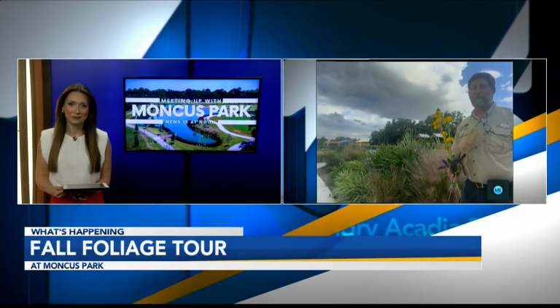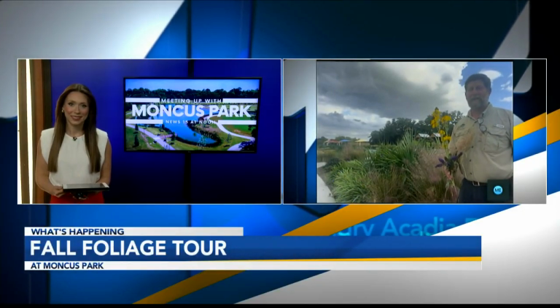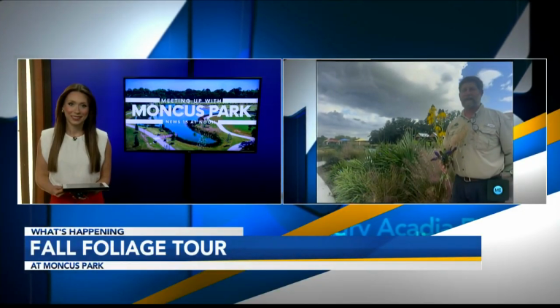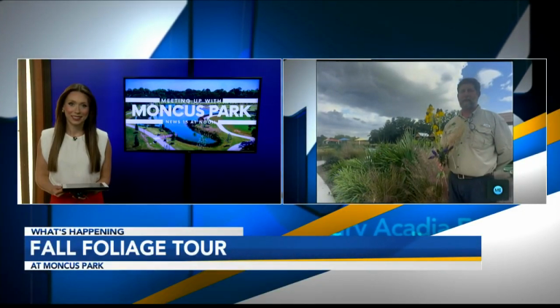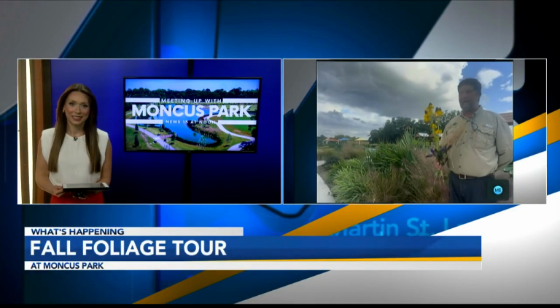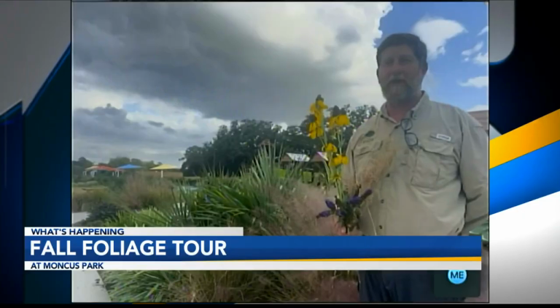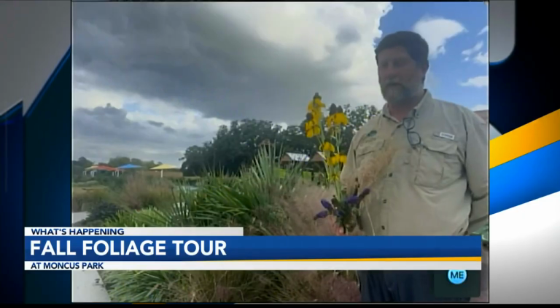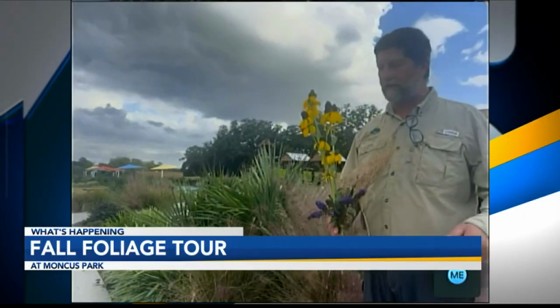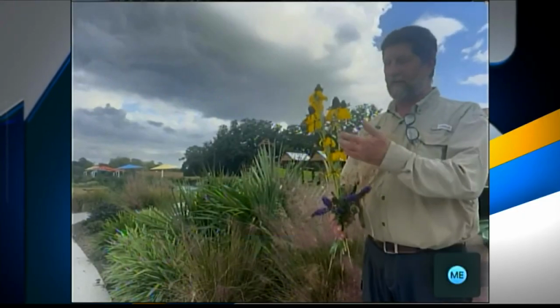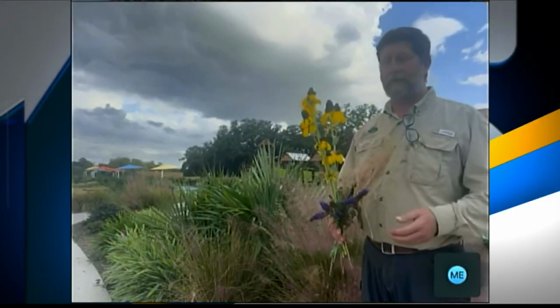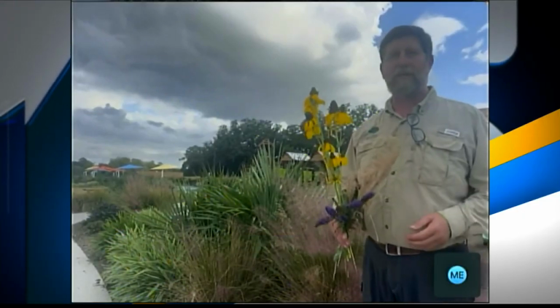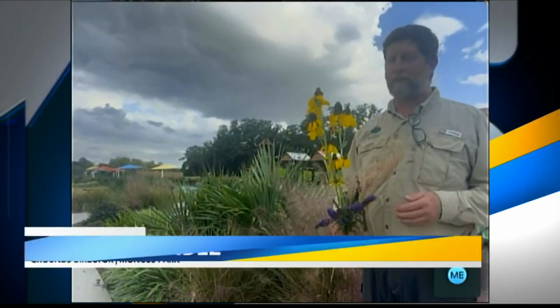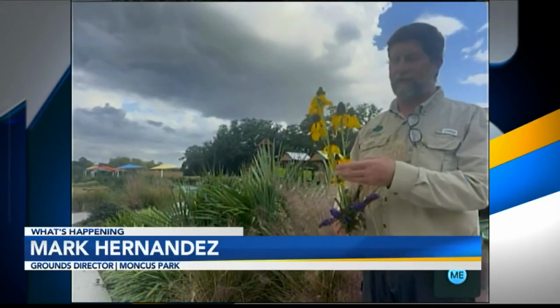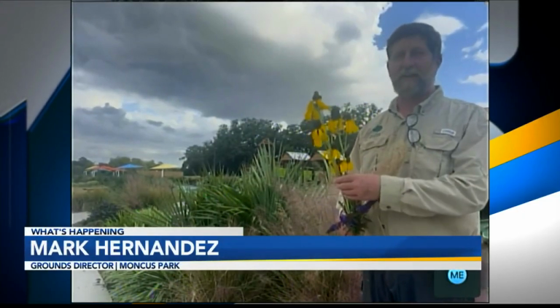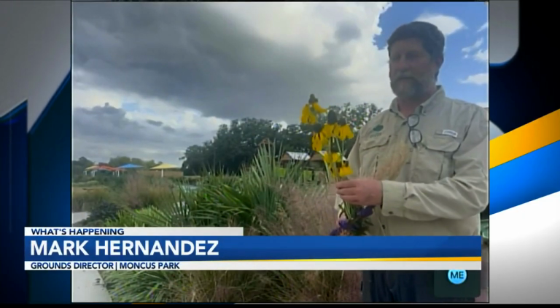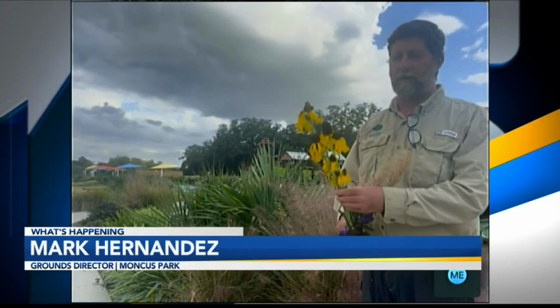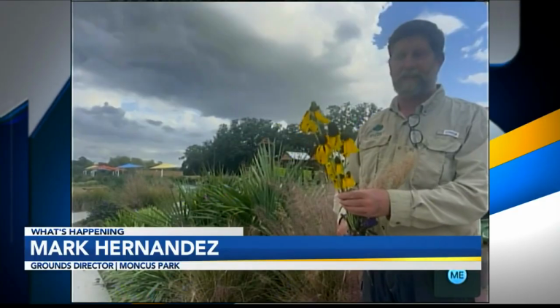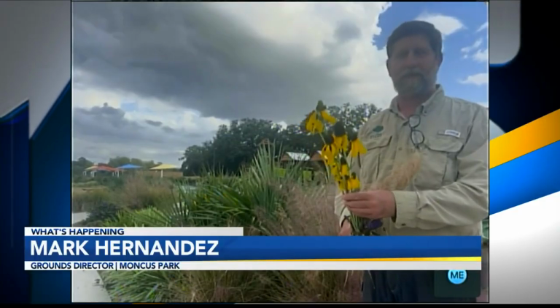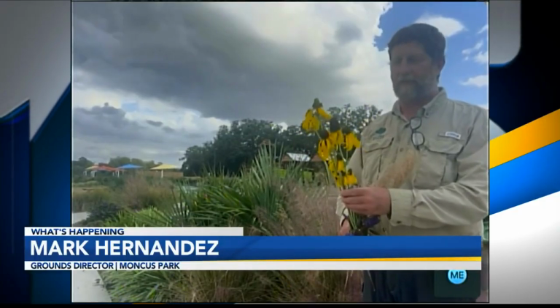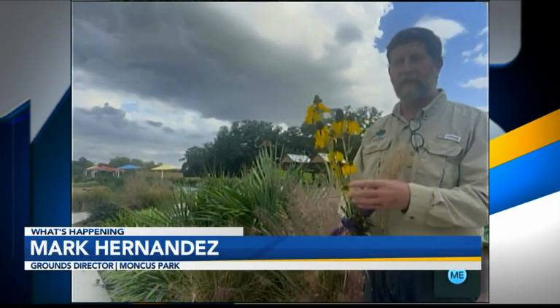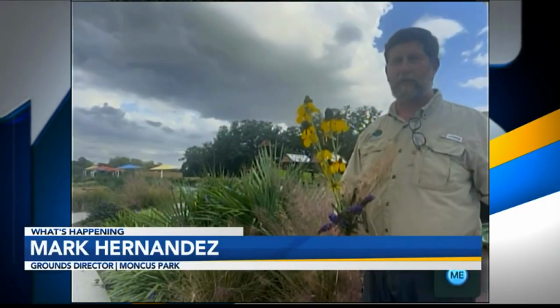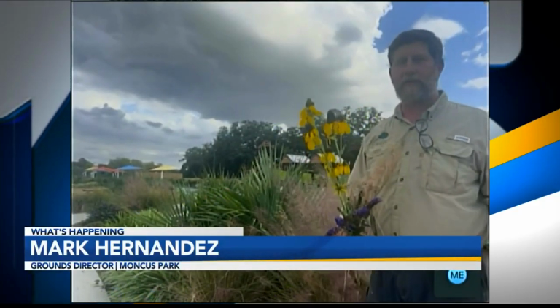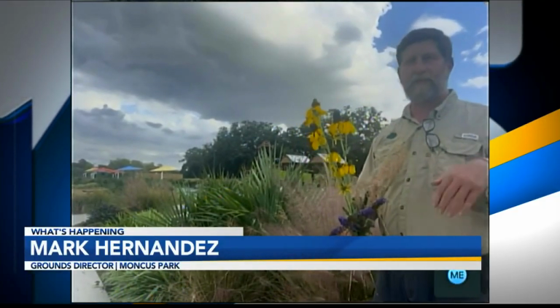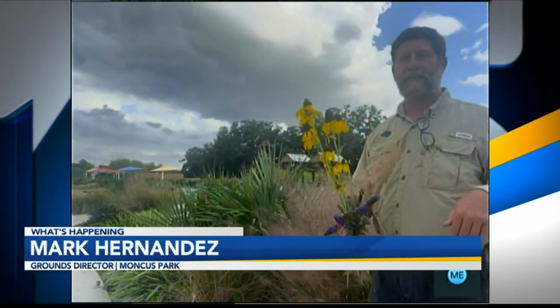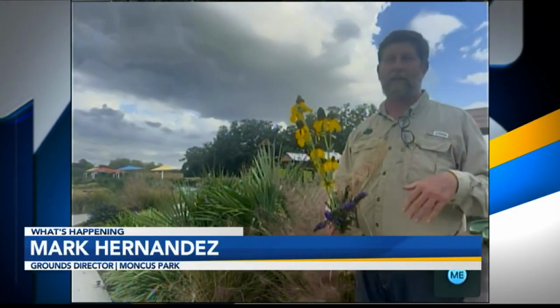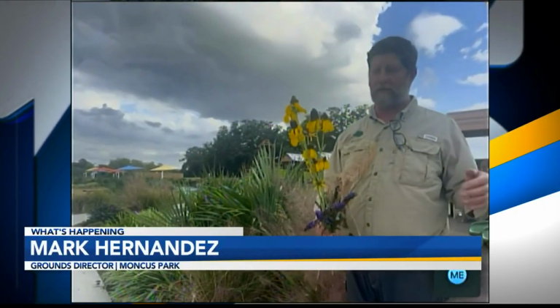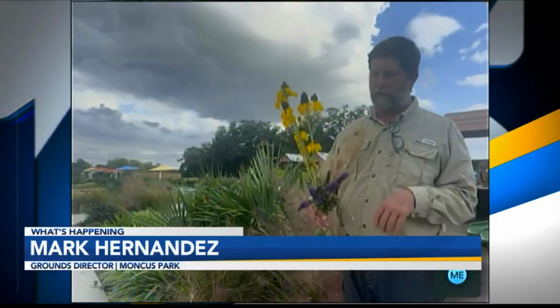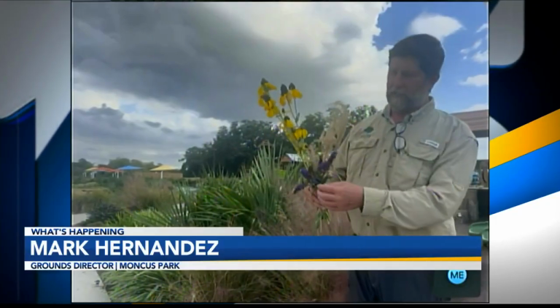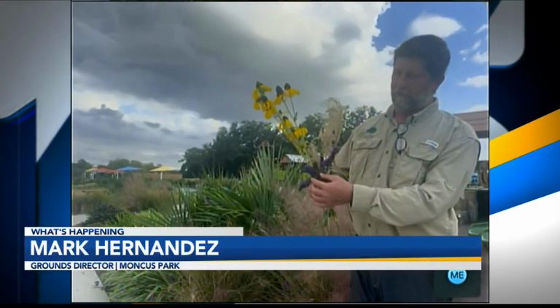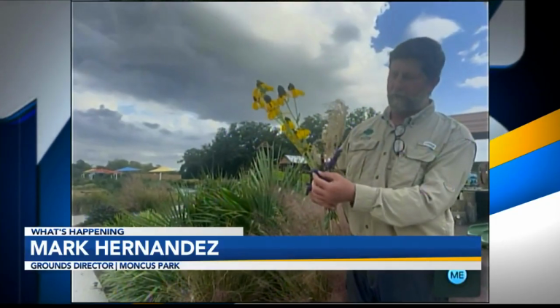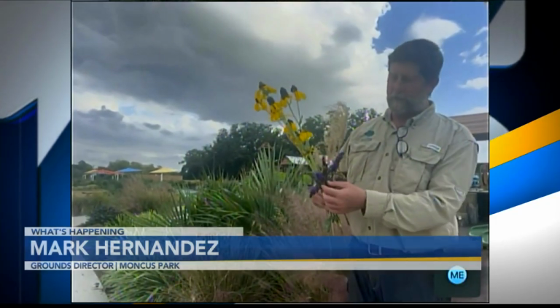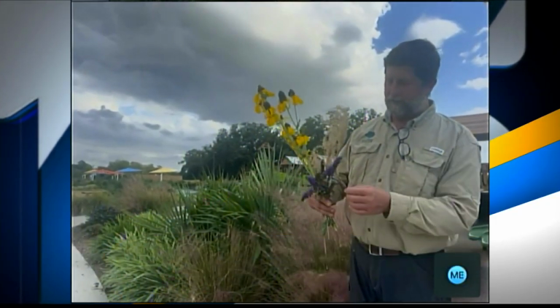This is a wonderful time of year to come out to Moncus Park and experience all the fall foliage. A few samples of what we have blooming right now is the giant coneflower, often mistaken for sunflowers. They'll bloom in the early spring and they're blooming again now until about November. We also have some butterfly bush, or buddleia.